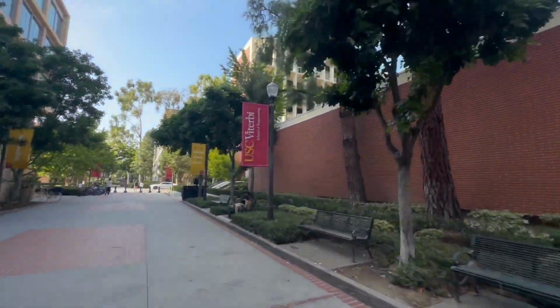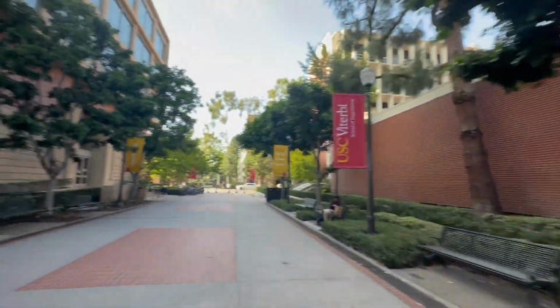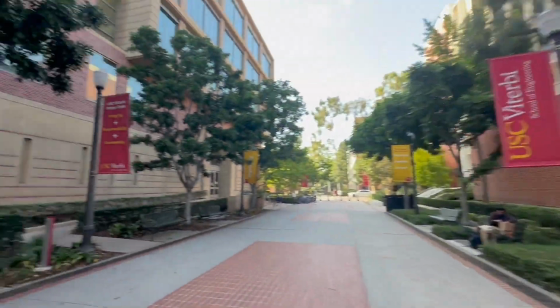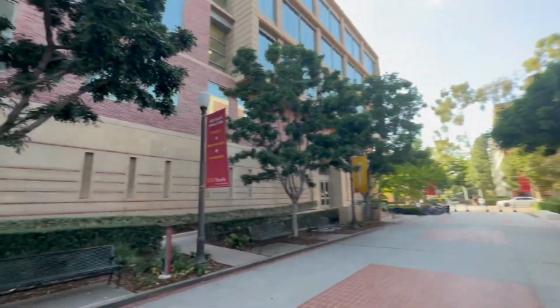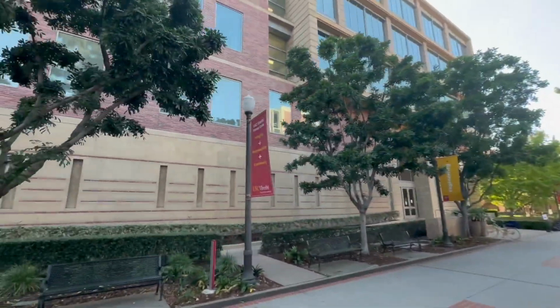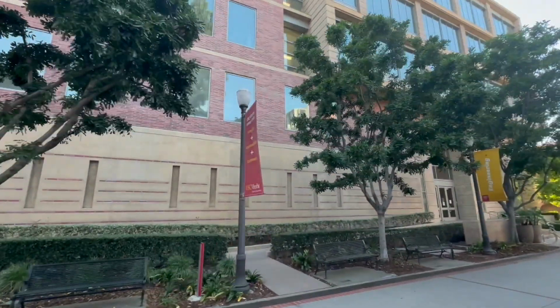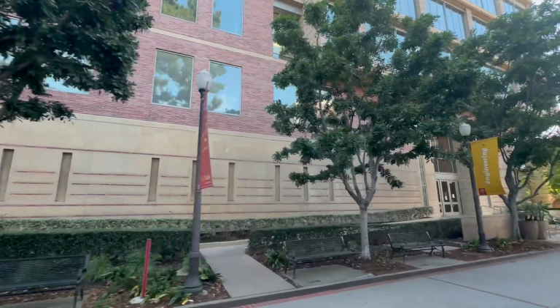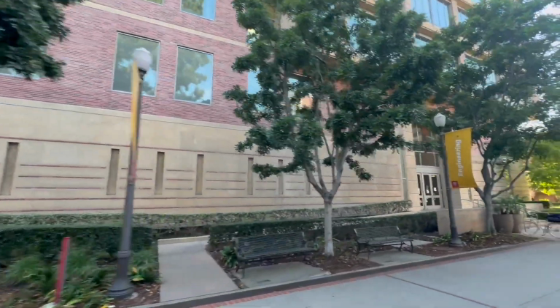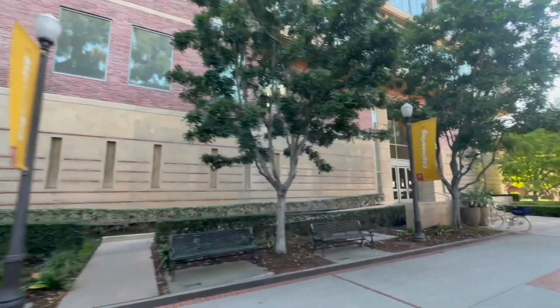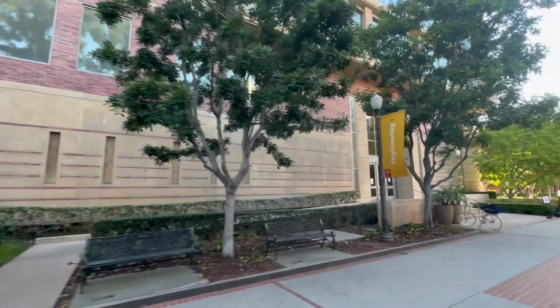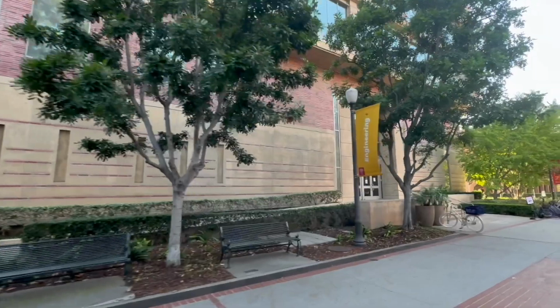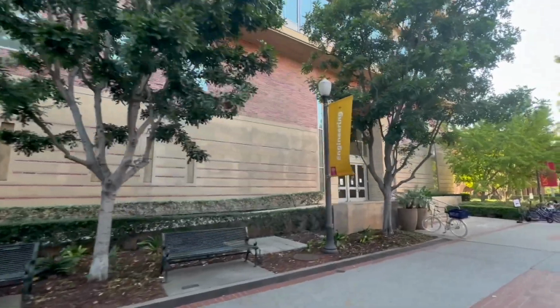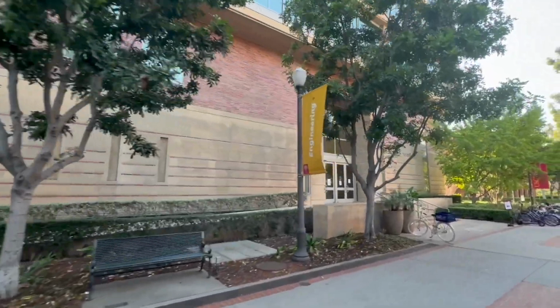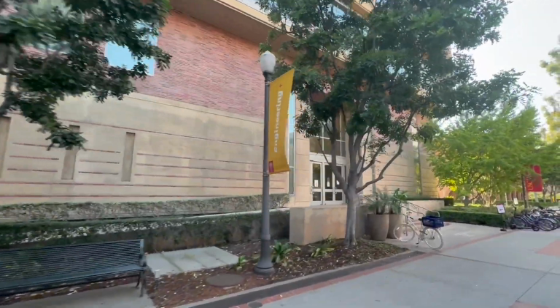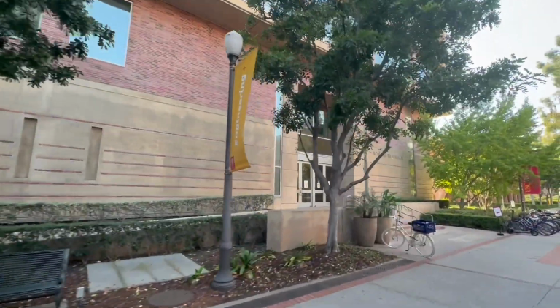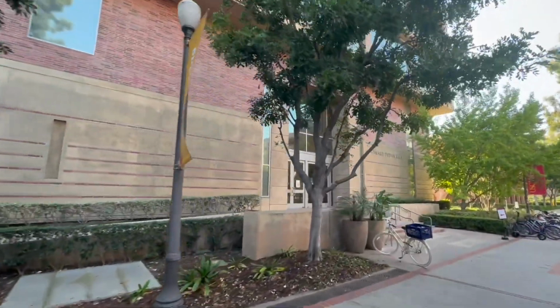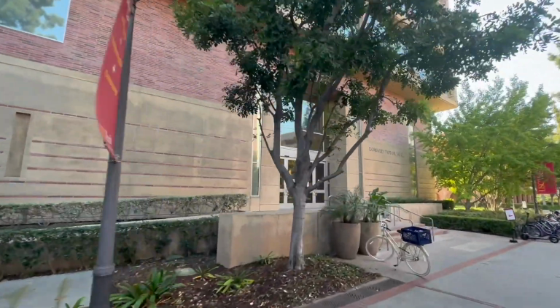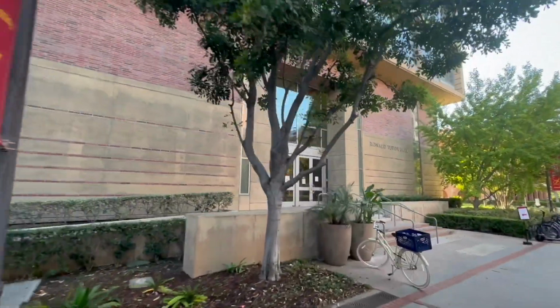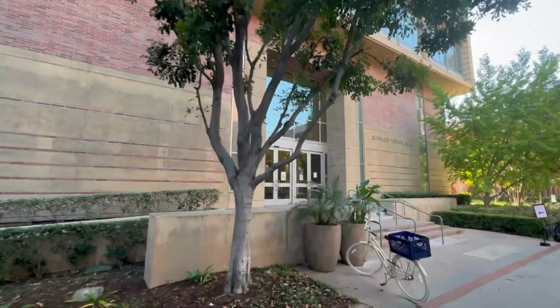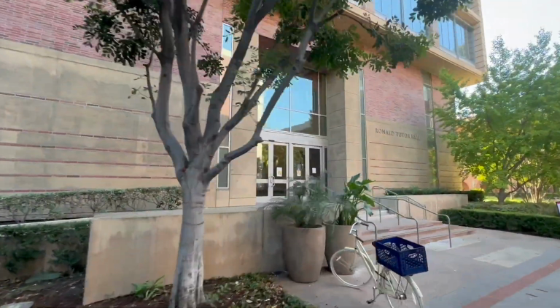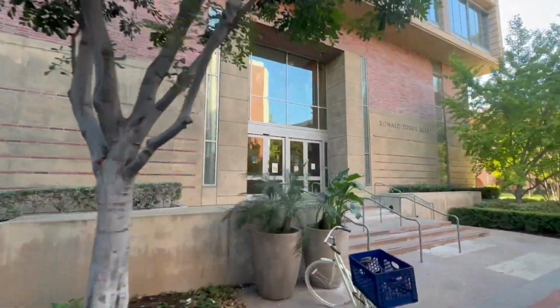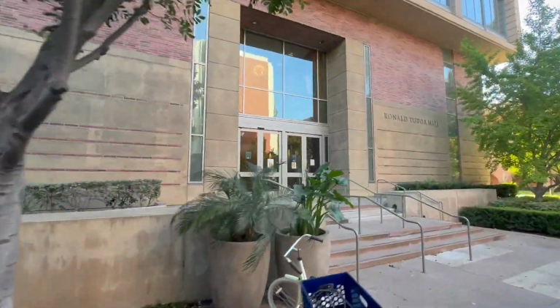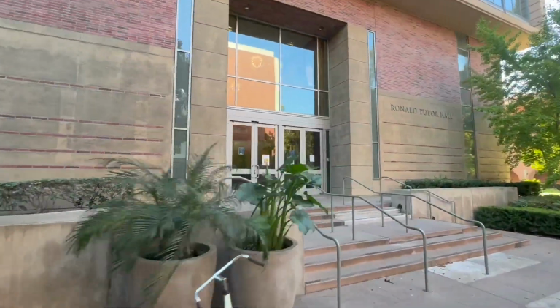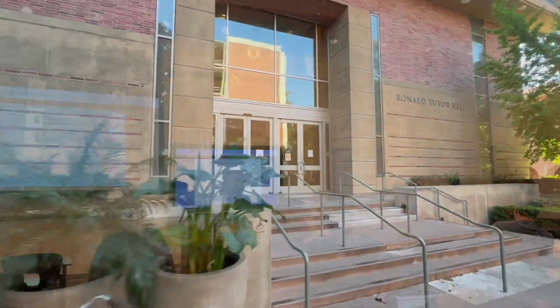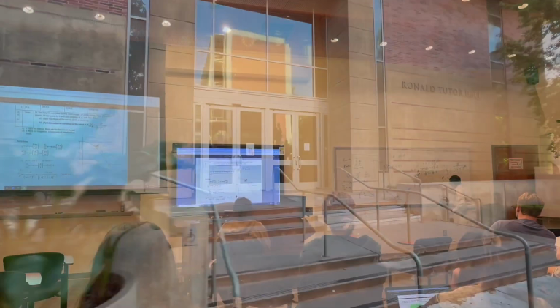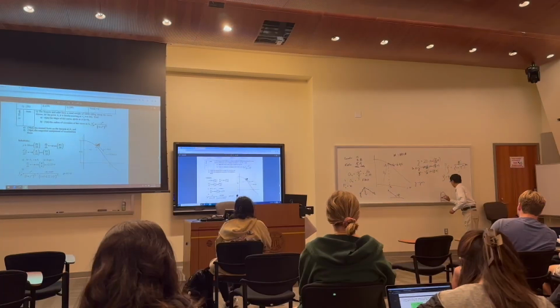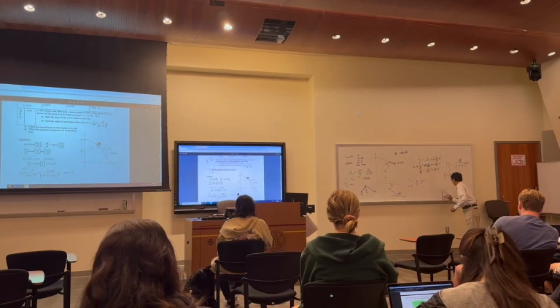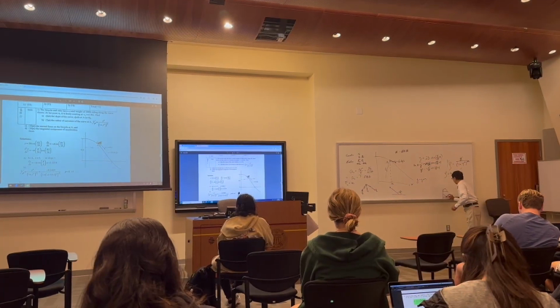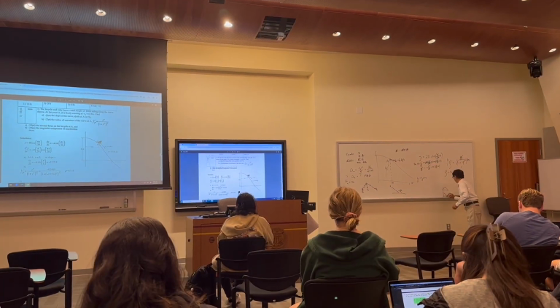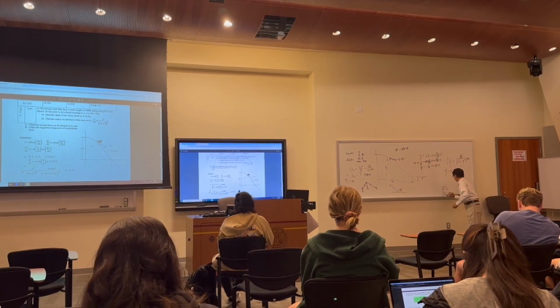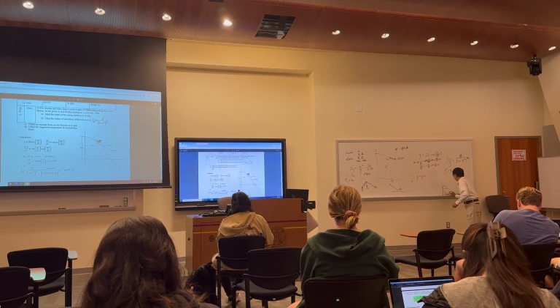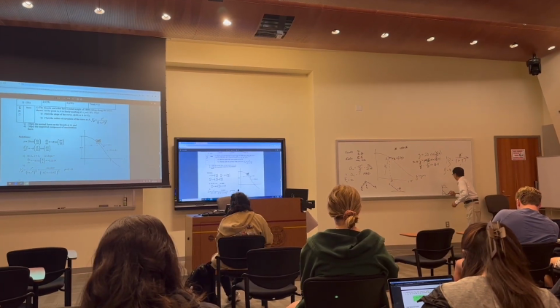After that, I'm headed over to the Viterbi Quad. This is RTH, one of my favorite buildings on campus — headquarters of Viterbi Student Ambassadors. And then where I'm going to have class with V. Lee, the one, the only. Statics and Dynamics here.